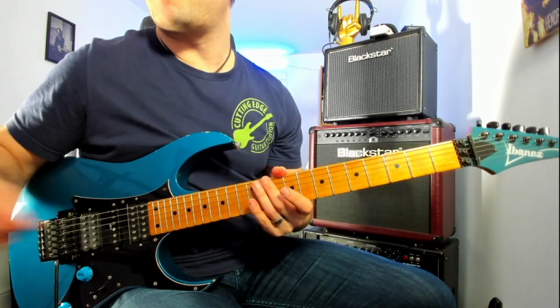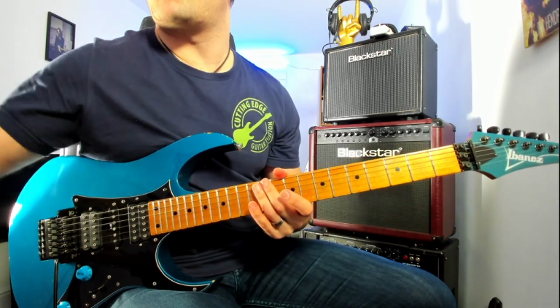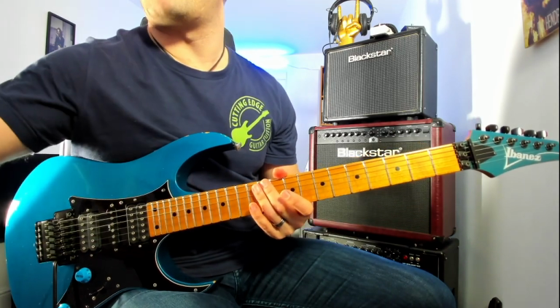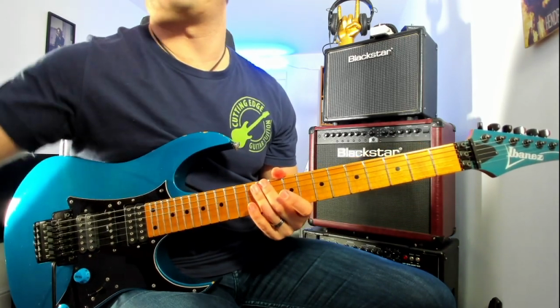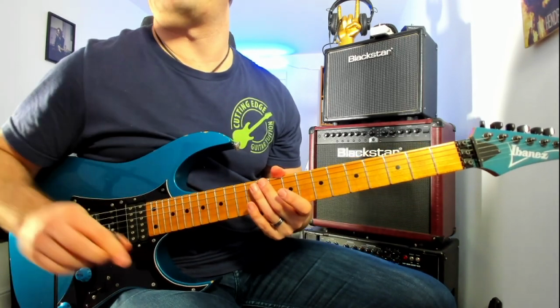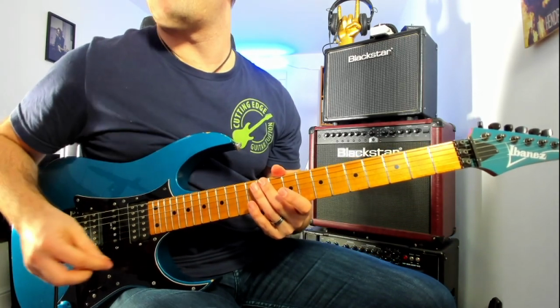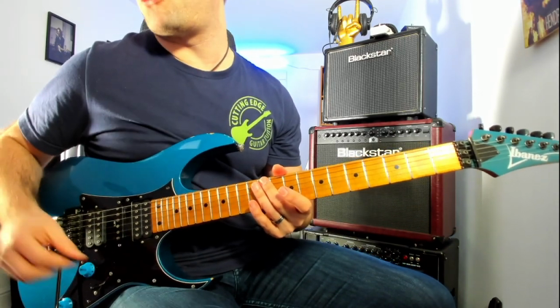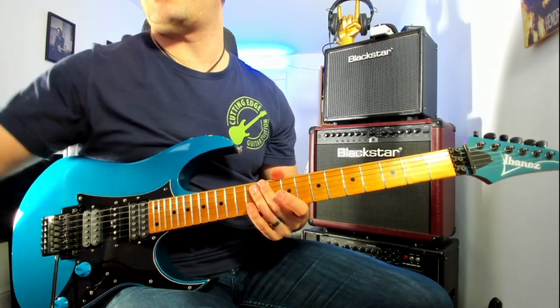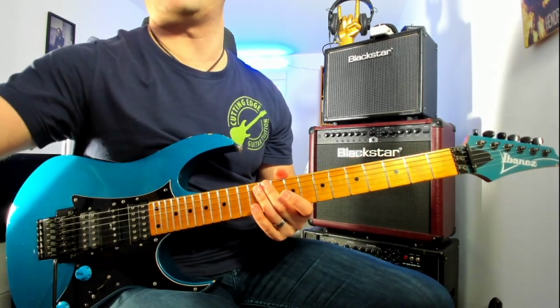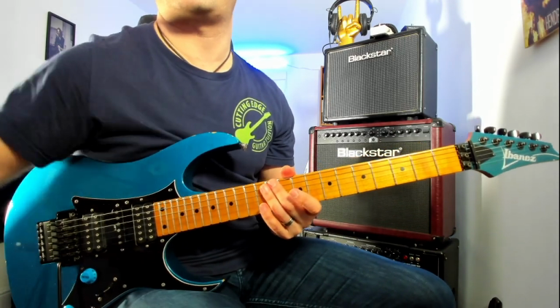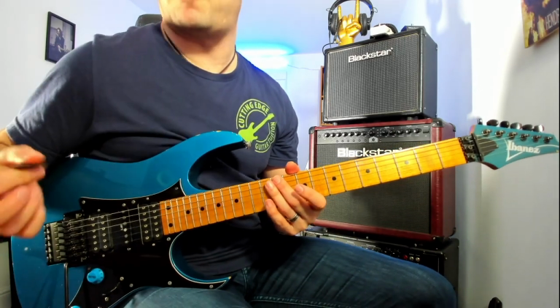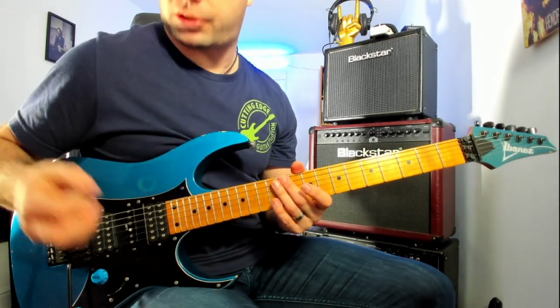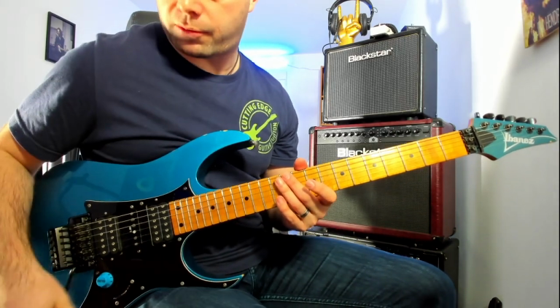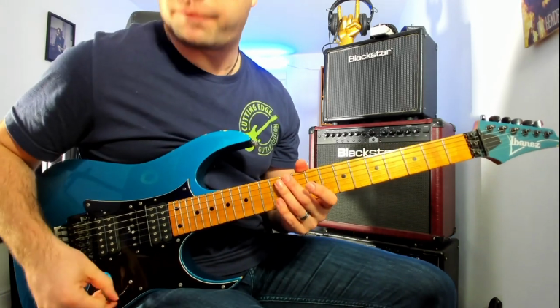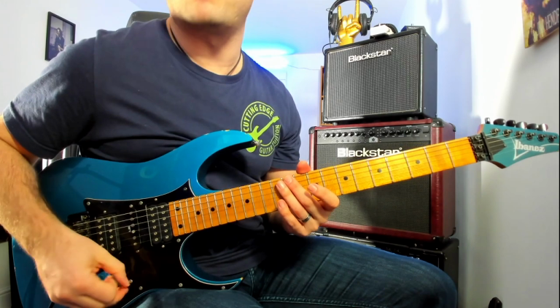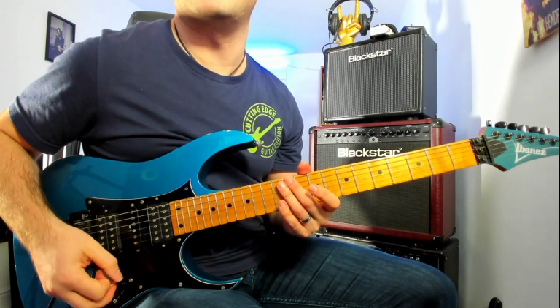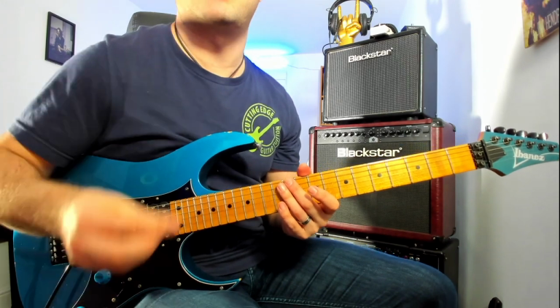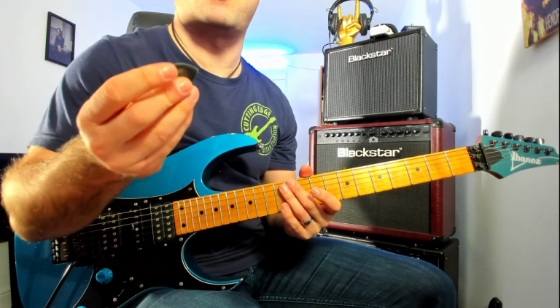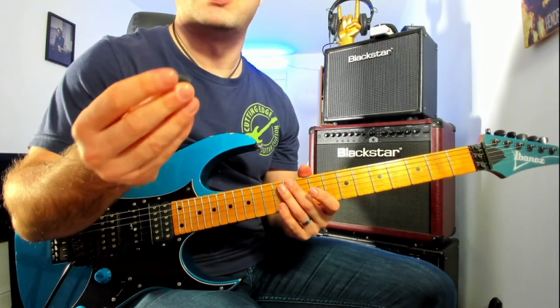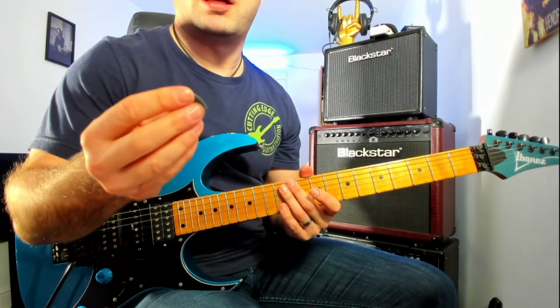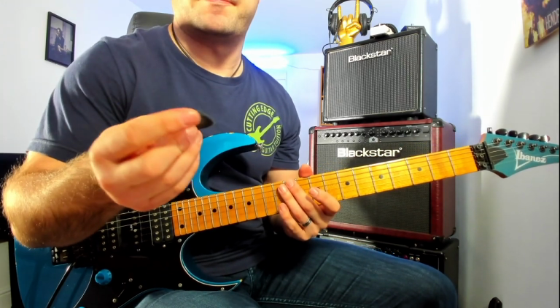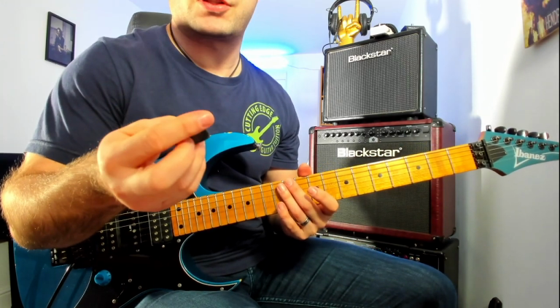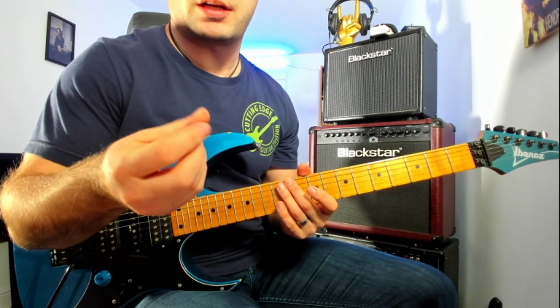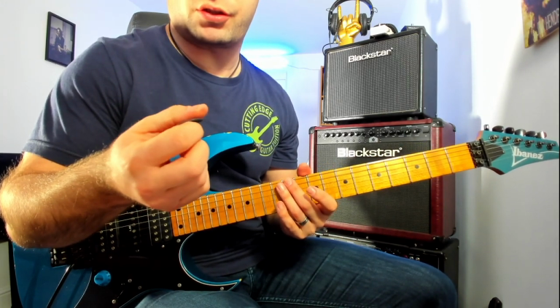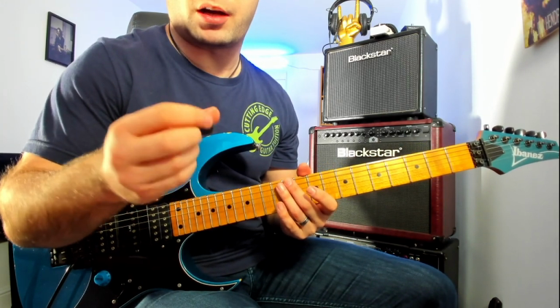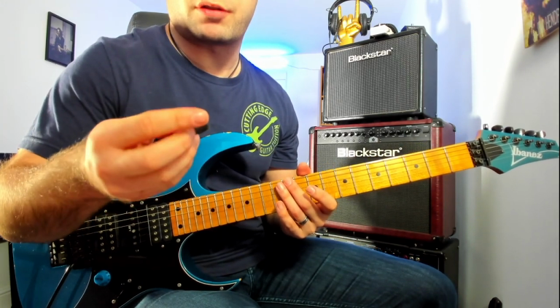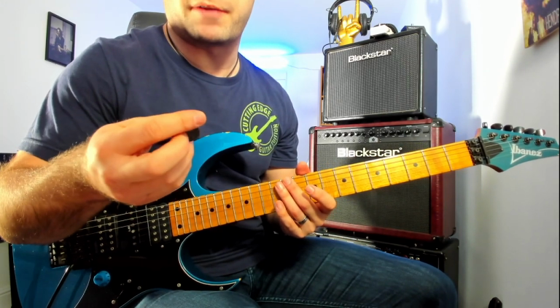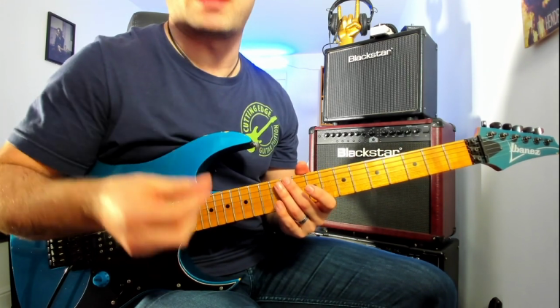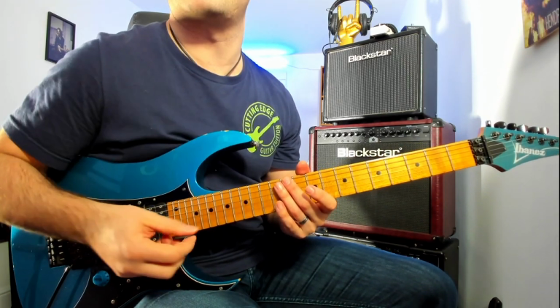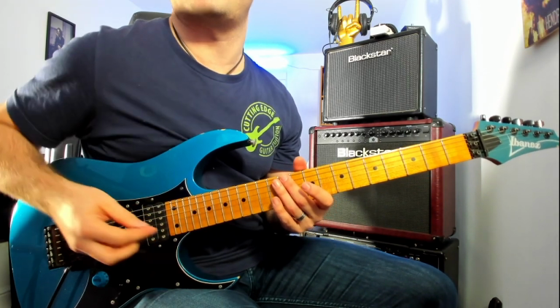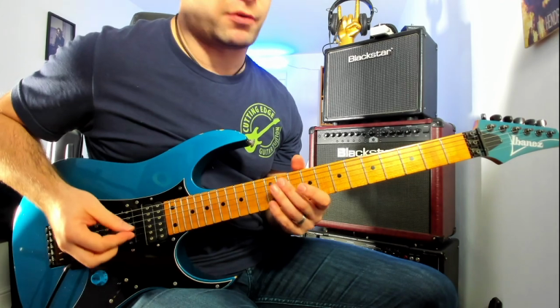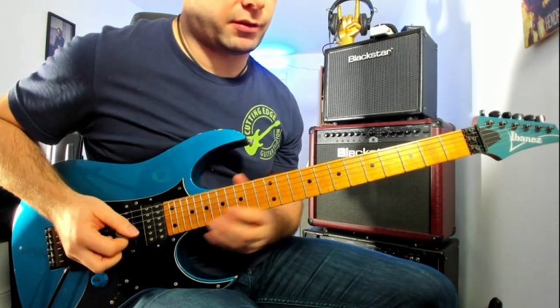For me, generally speaking, where I'm interested in checking out picks is for the lead style. So I'm just going to have a bit of a play with this and then tell you what I think.